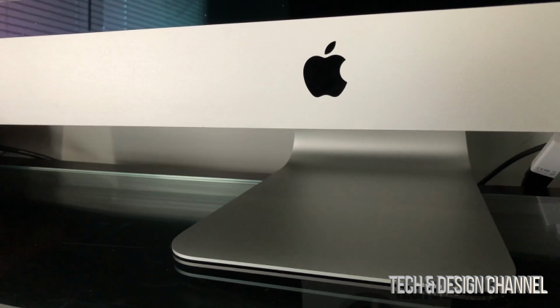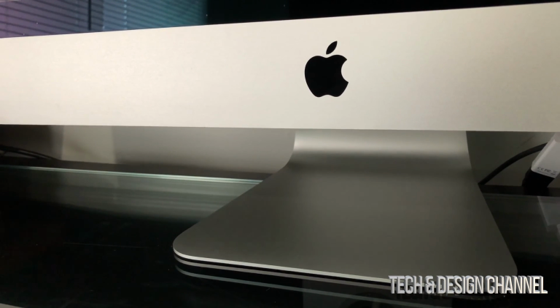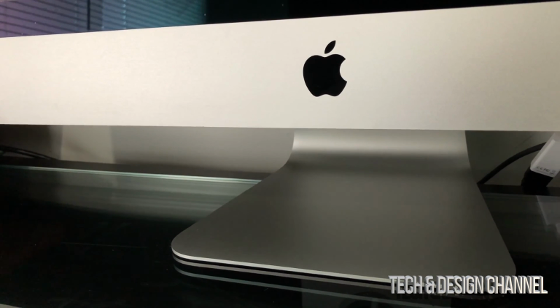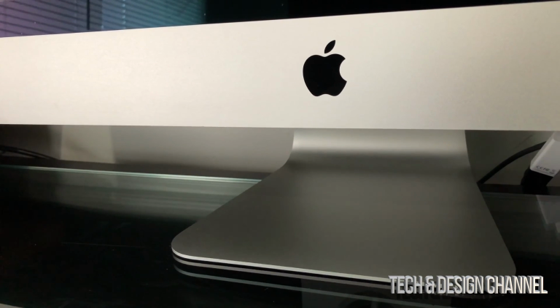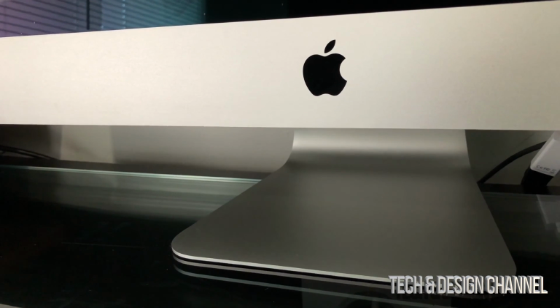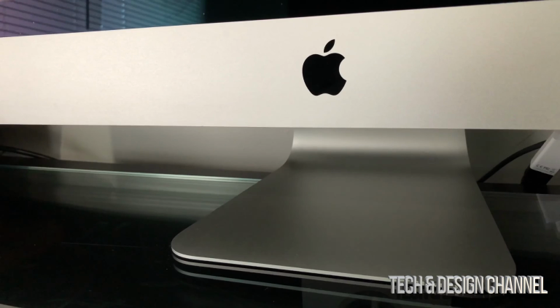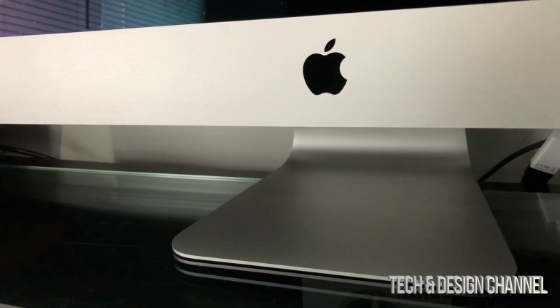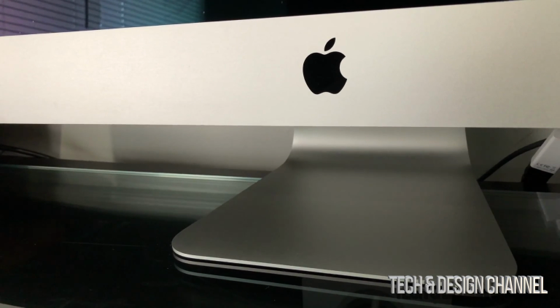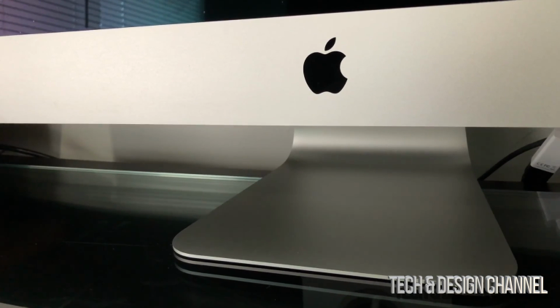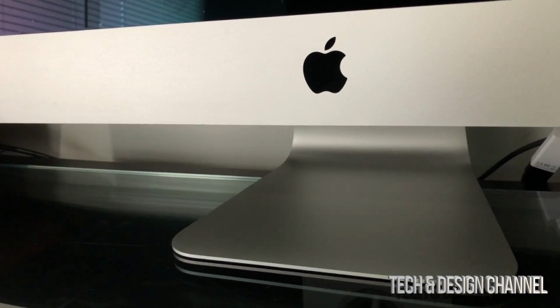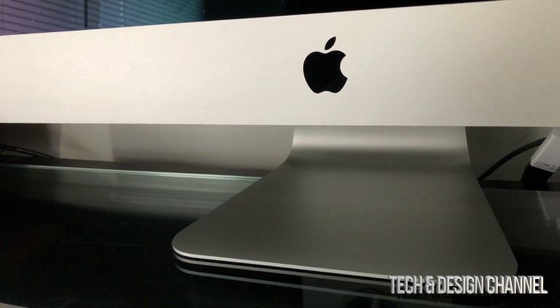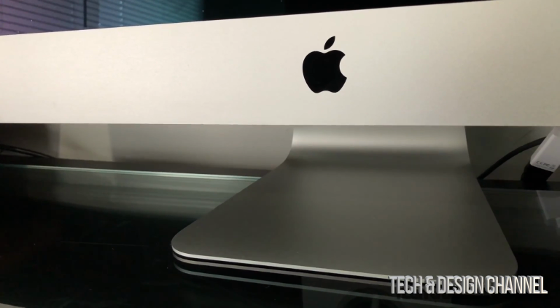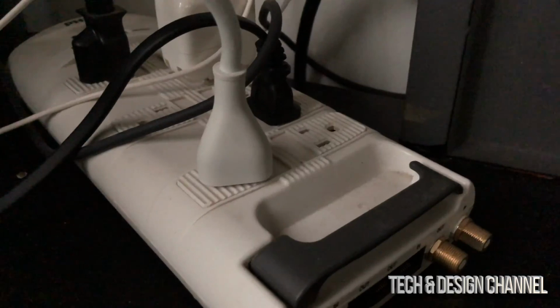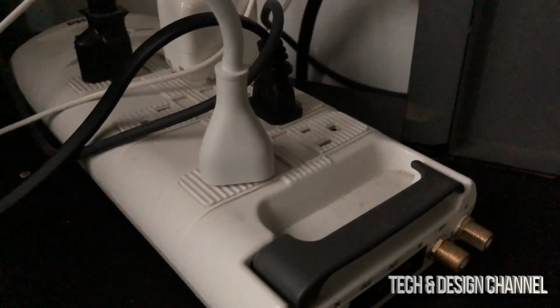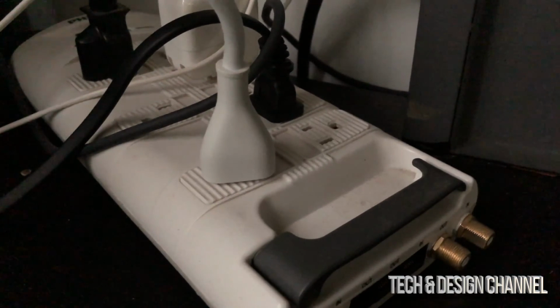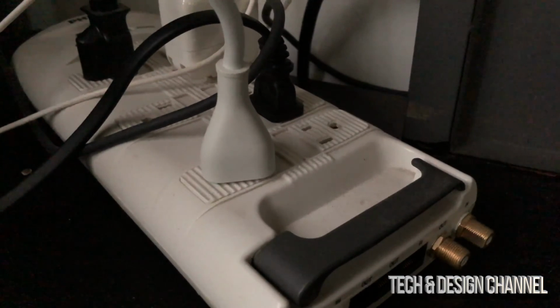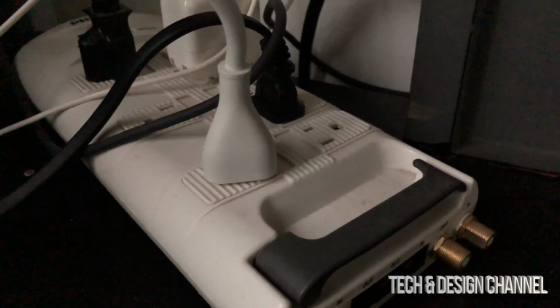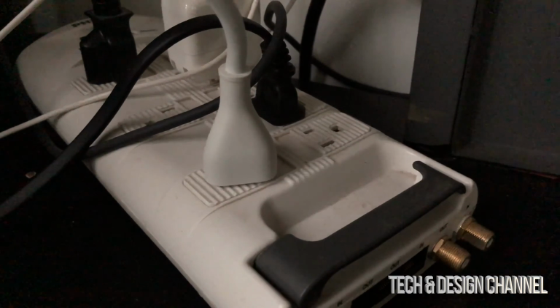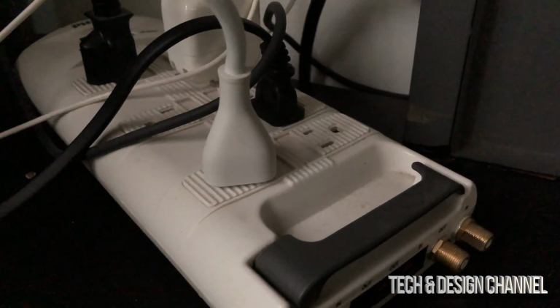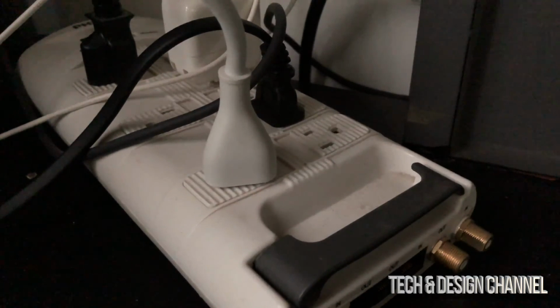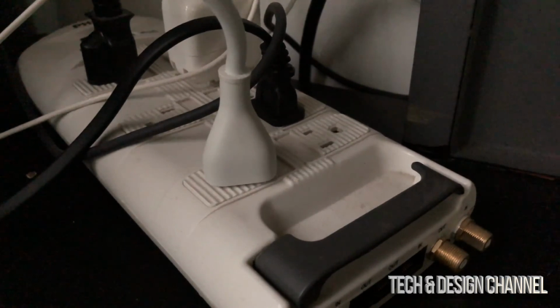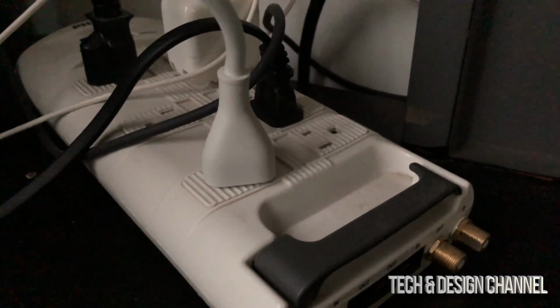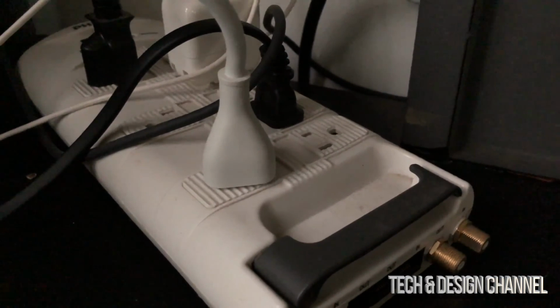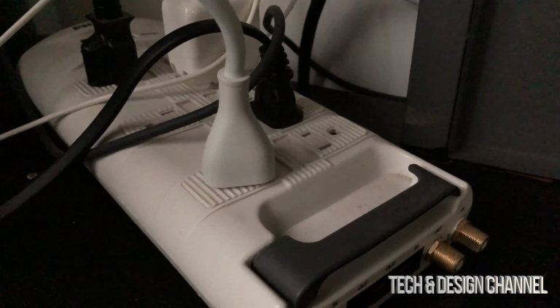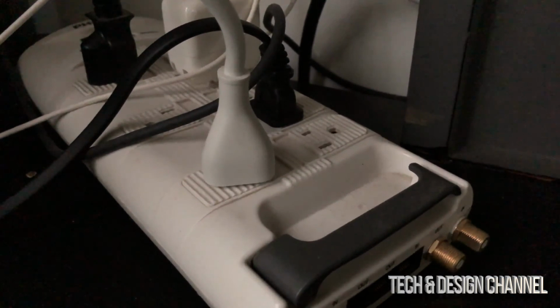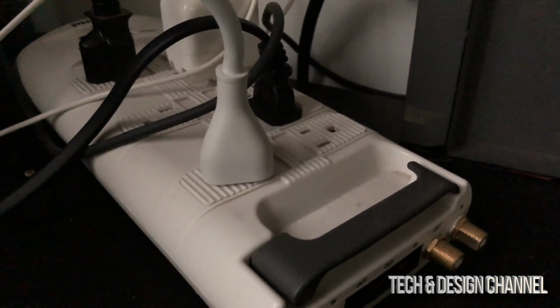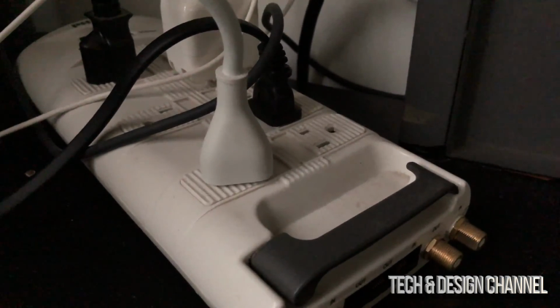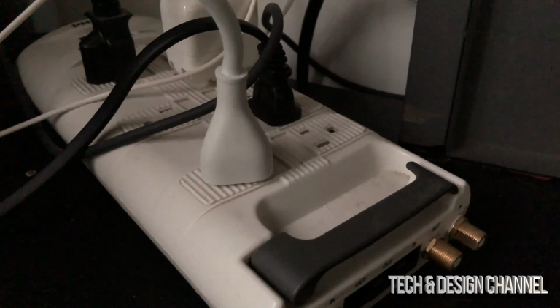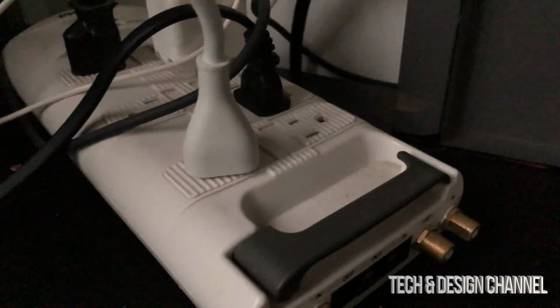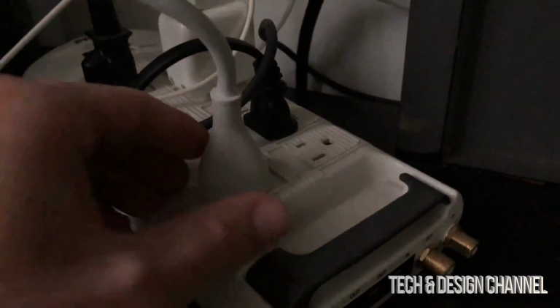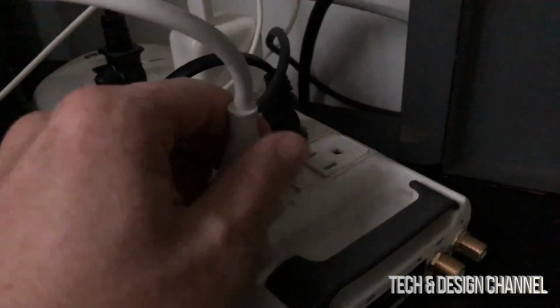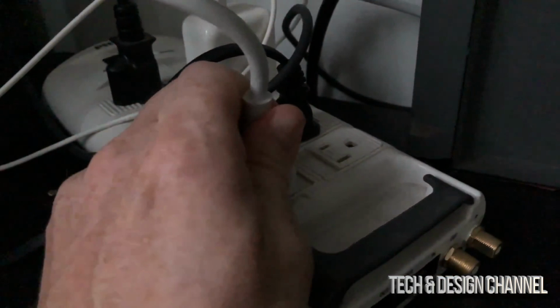It's actually really really simple. All we have to do is disconnect it from your electricity. First, have your iMac — or whichever Mac you have — turned off. Make sure it's shut down and then just unplug it.